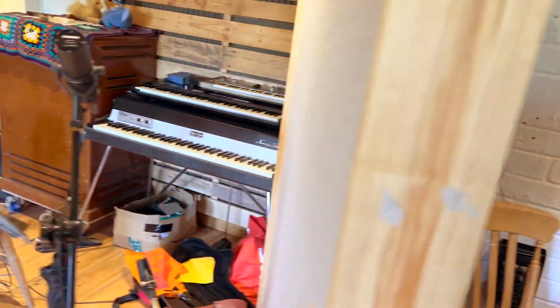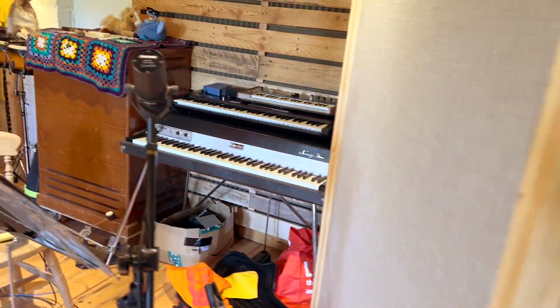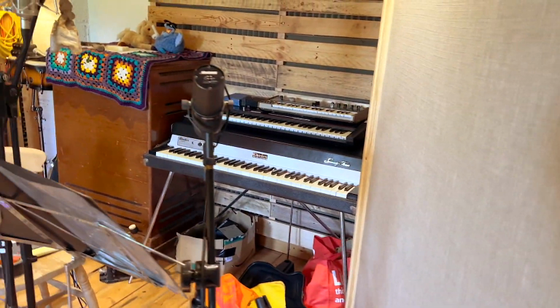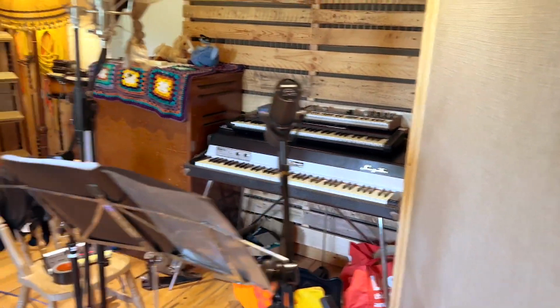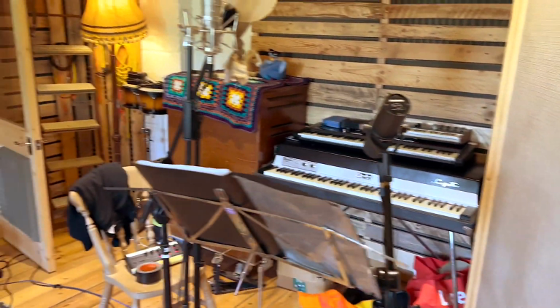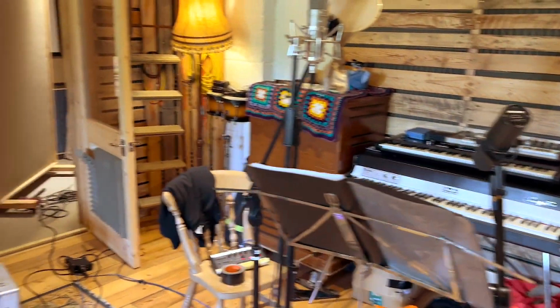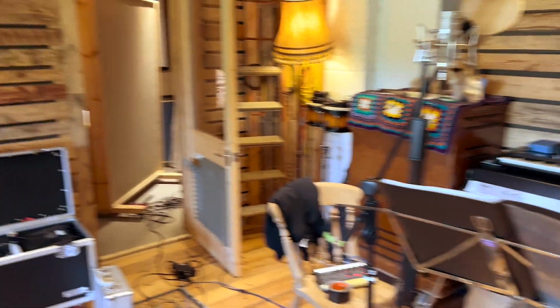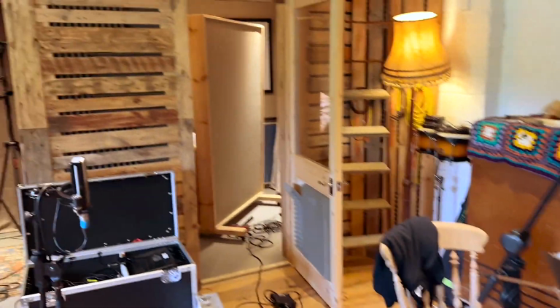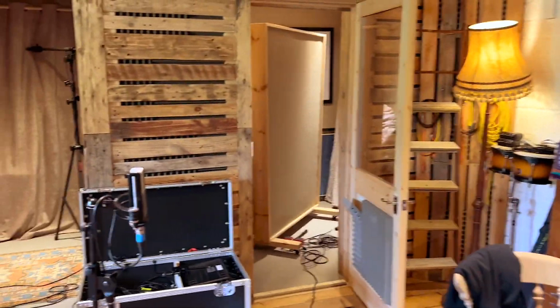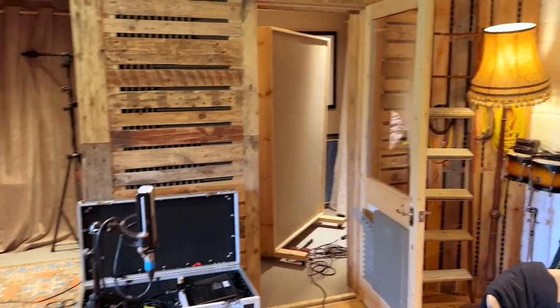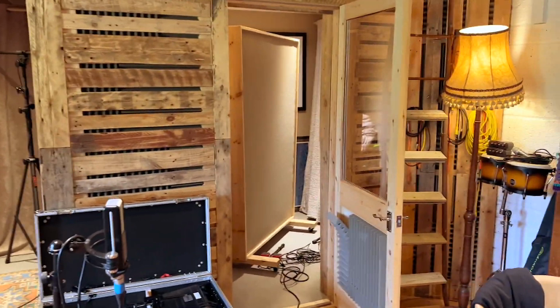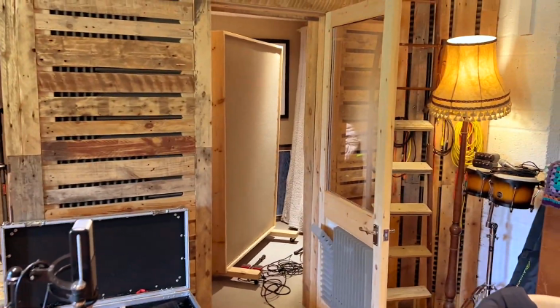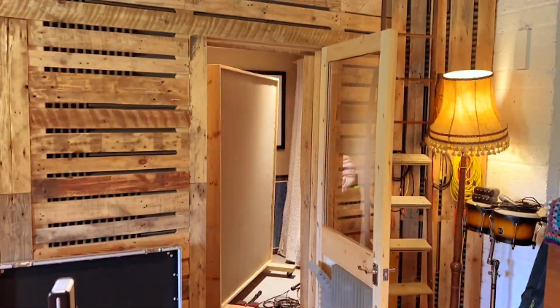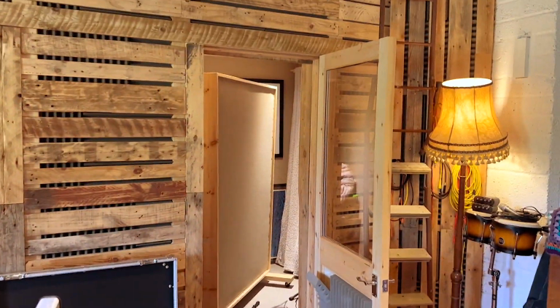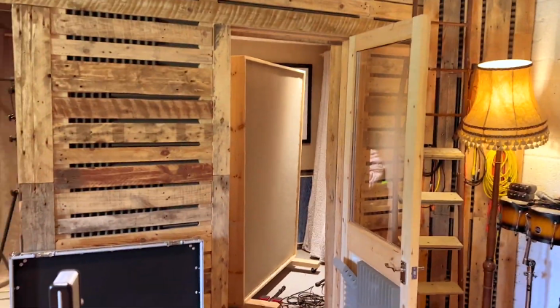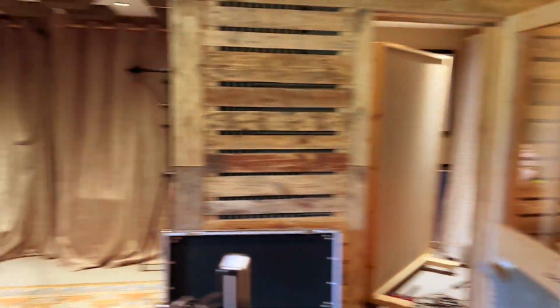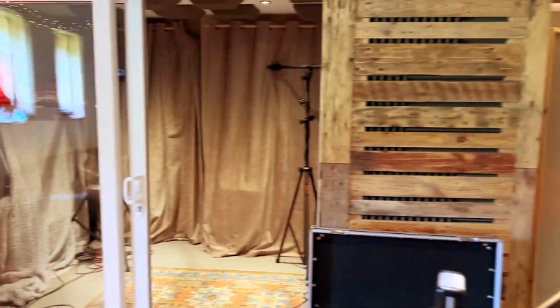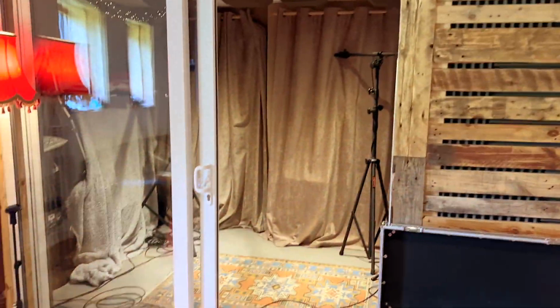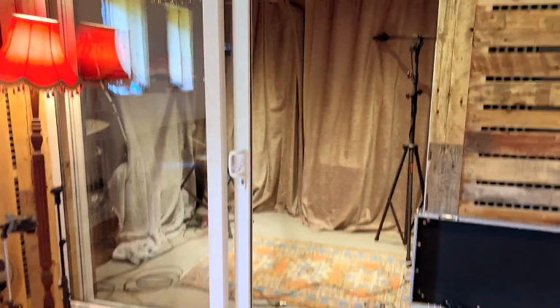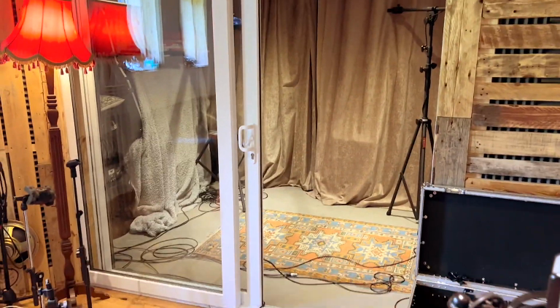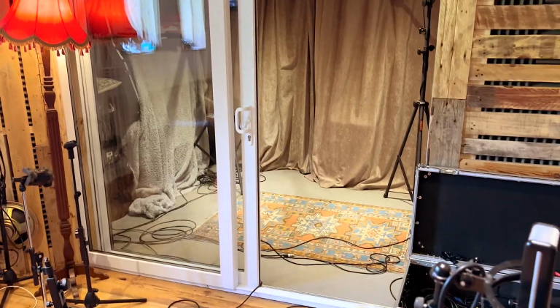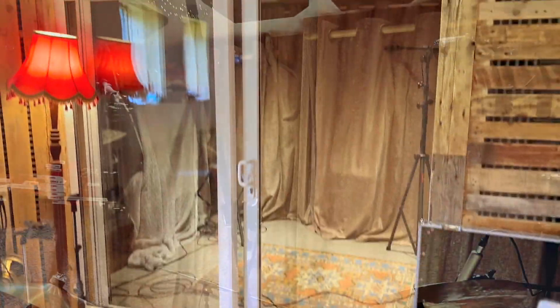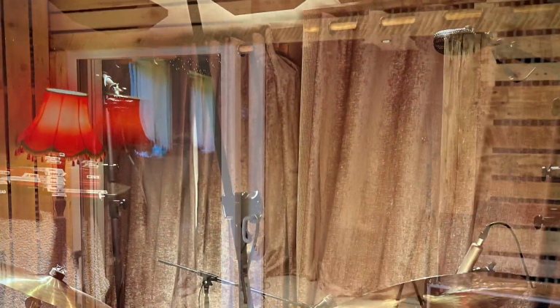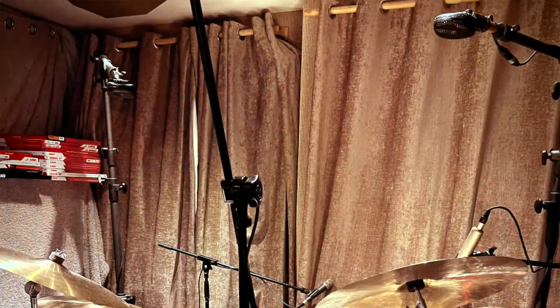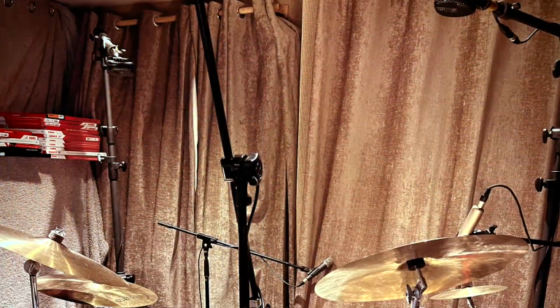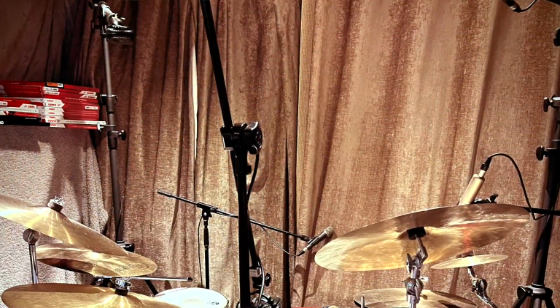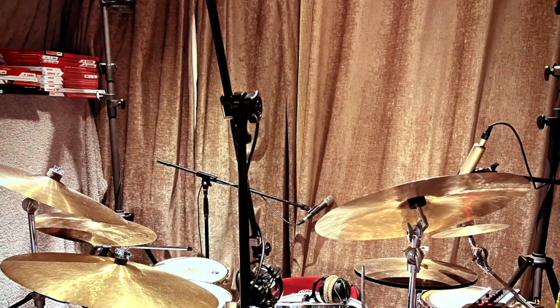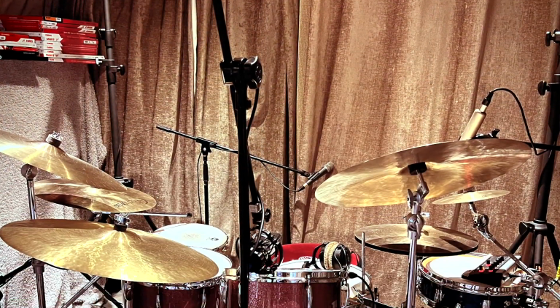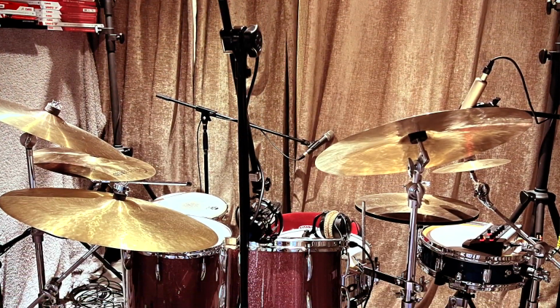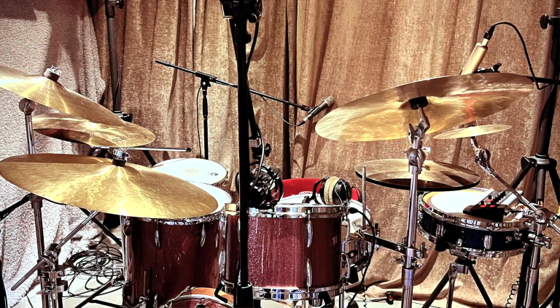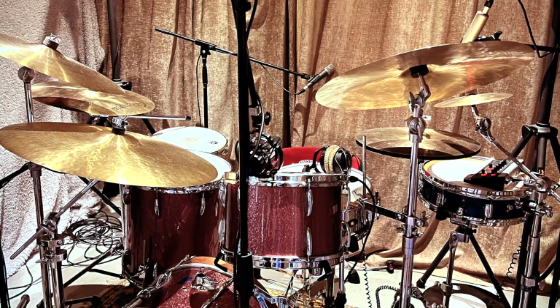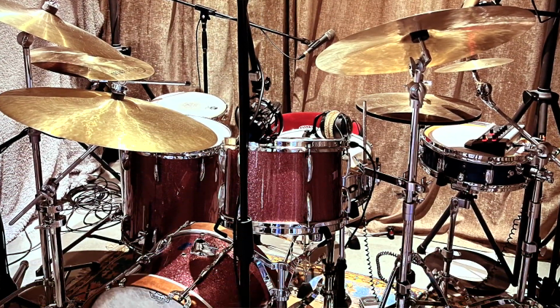There's a Fender Rhodes there, a Leslie Speaker. And there's two separate booths — there's a booth there and what's called the conservatory there, which we did drums in. You can just about fit the drummer in there.